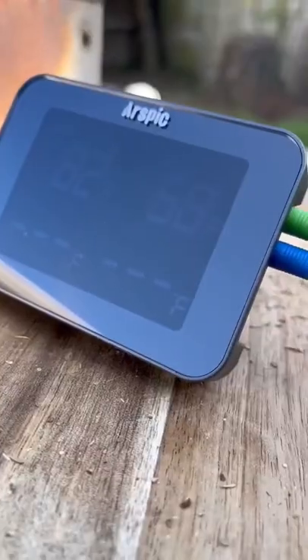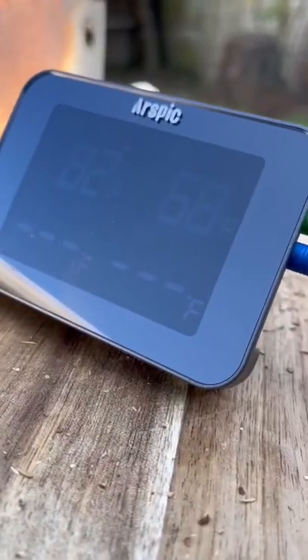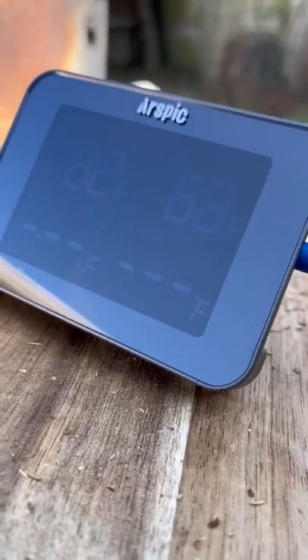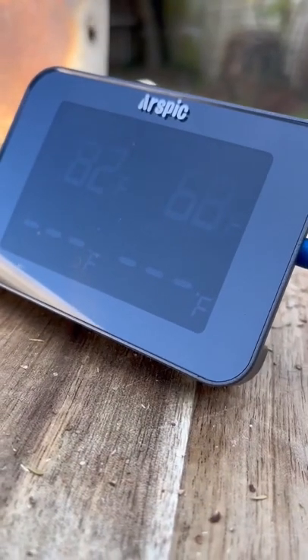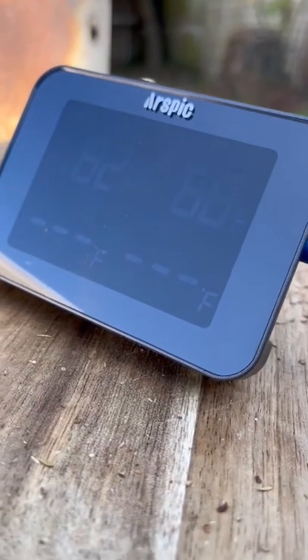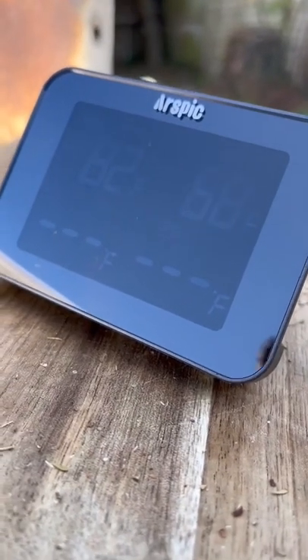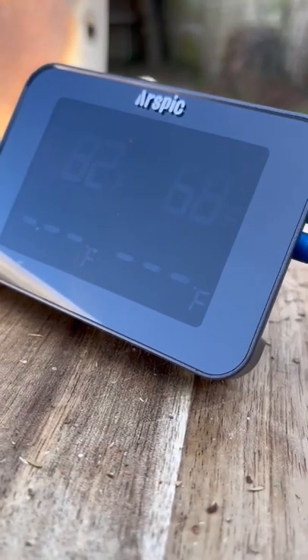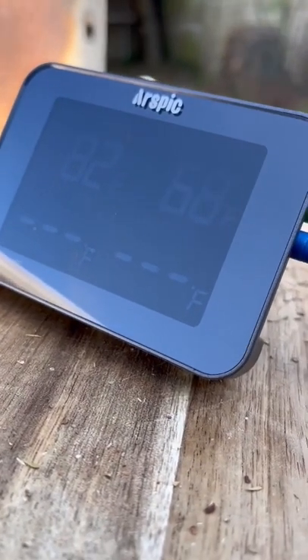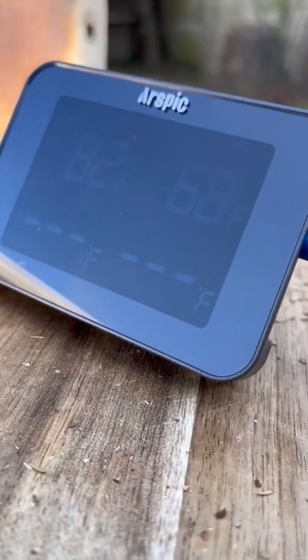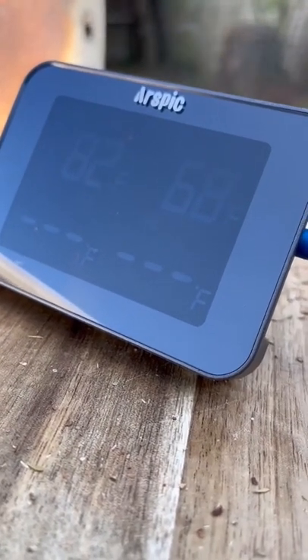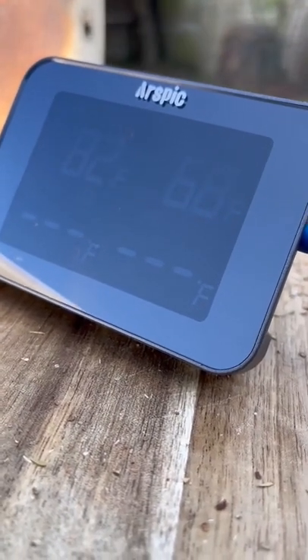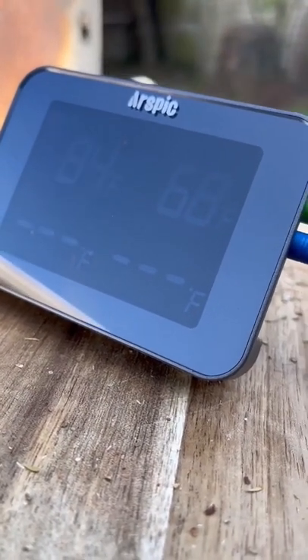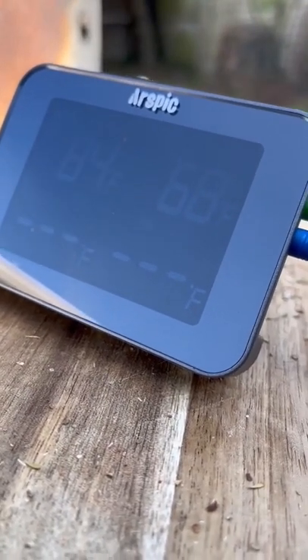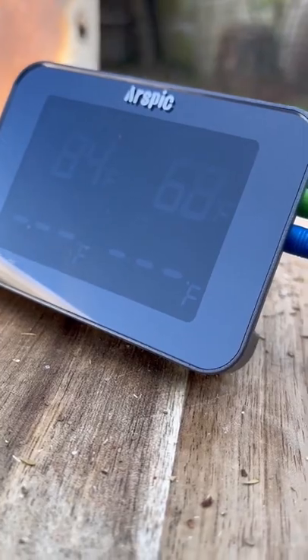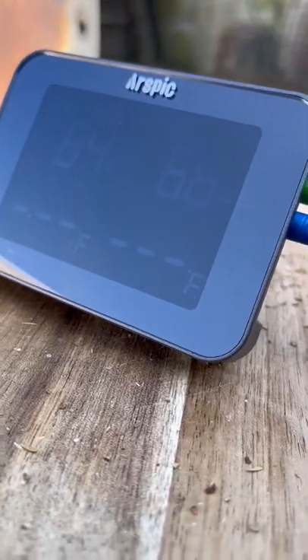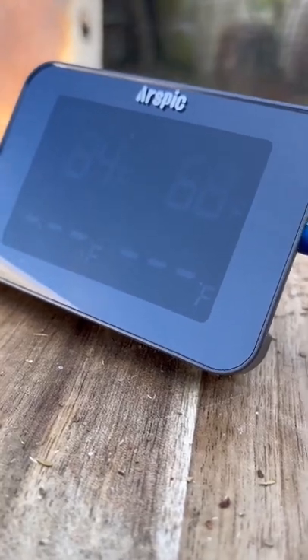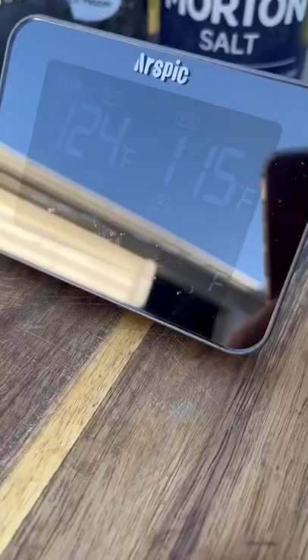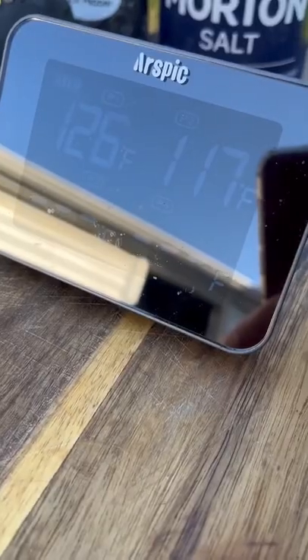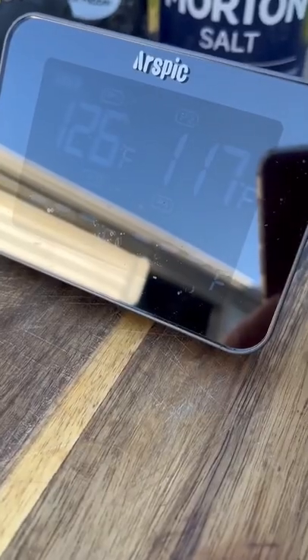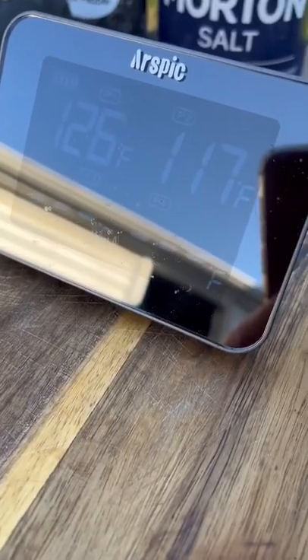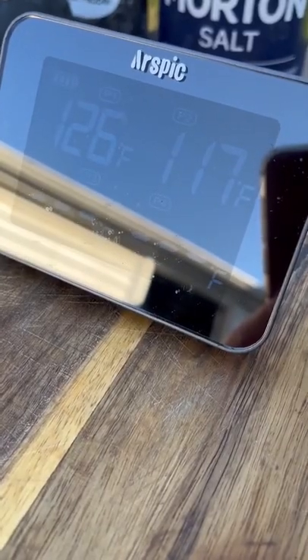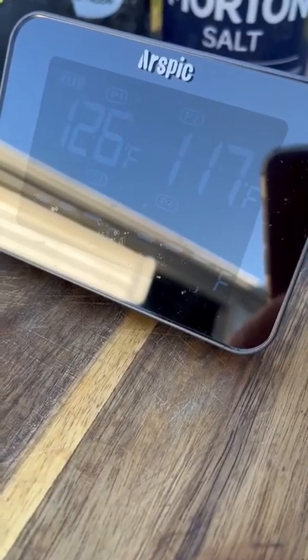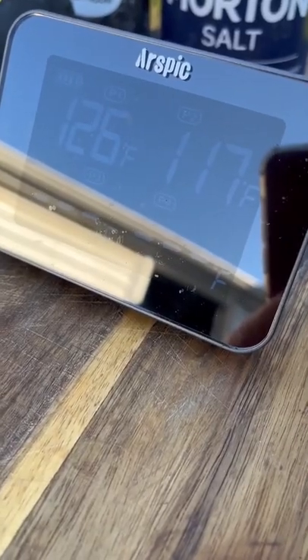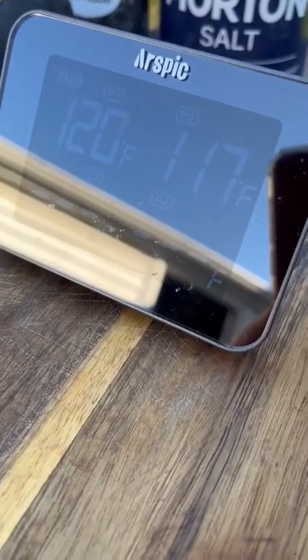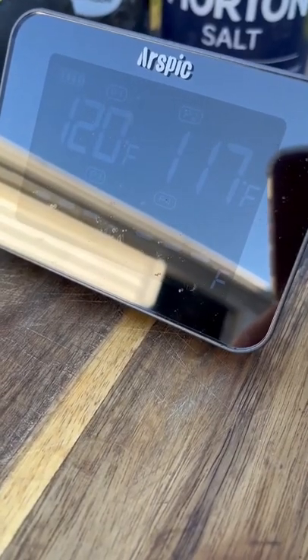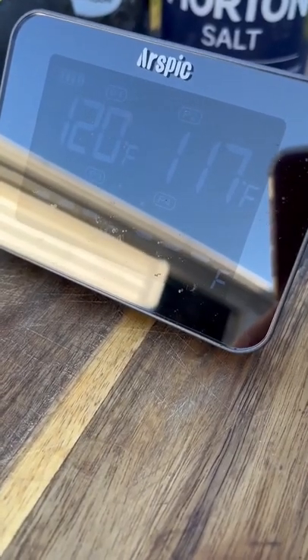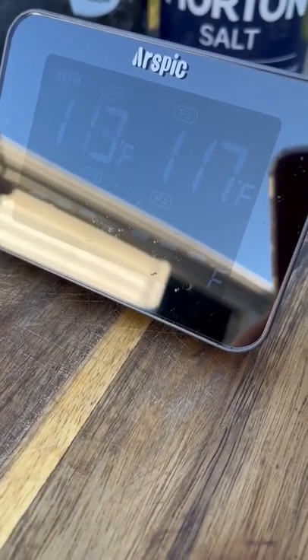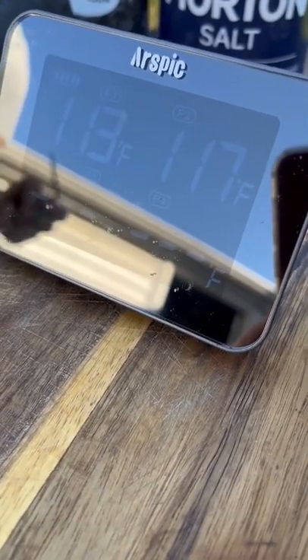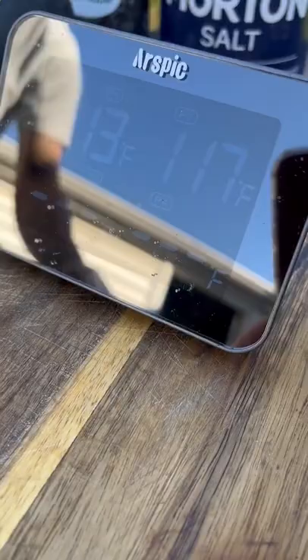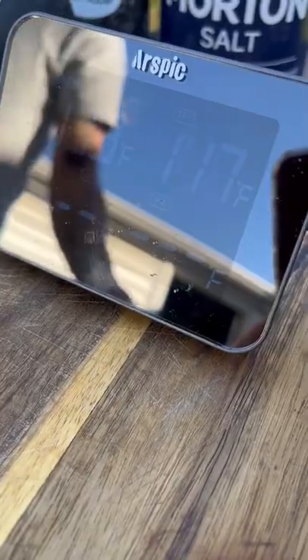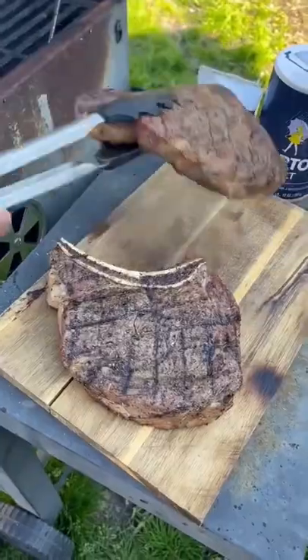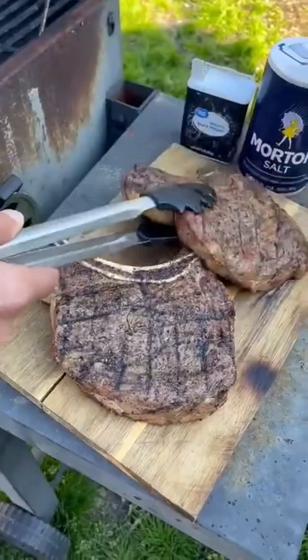Y'all can see the temperature of each one of the steaks — it comes with four prongs, that's why you don't see them all. Y'all can see Sarah's is done, so I'm going to pull that out. Mine's done too, I'm gonna go ahead and pull that out and put them to the side.